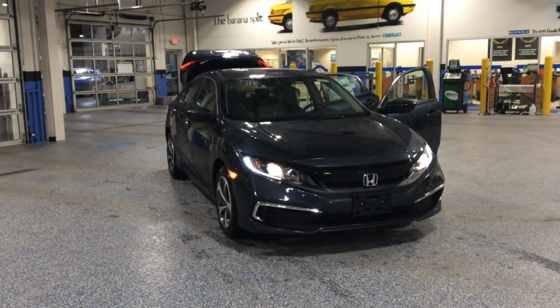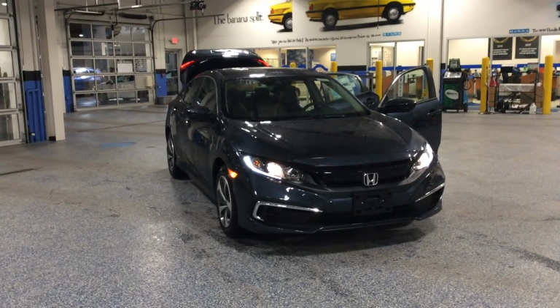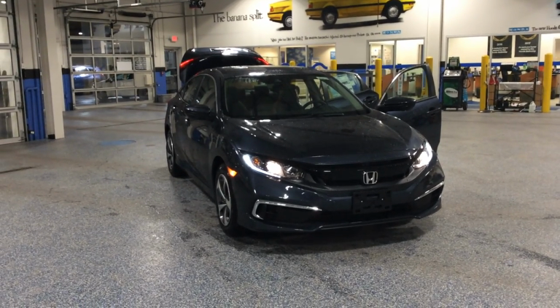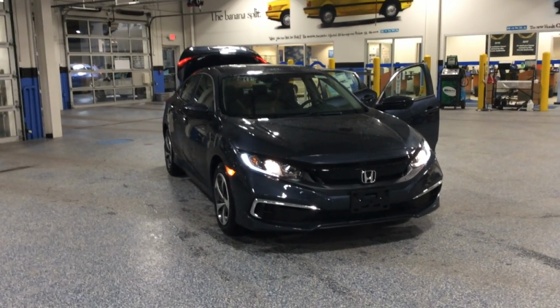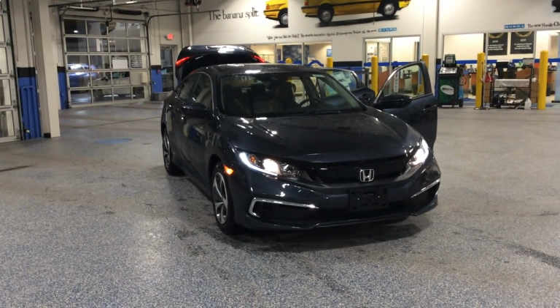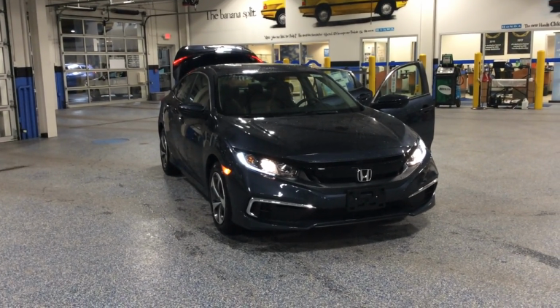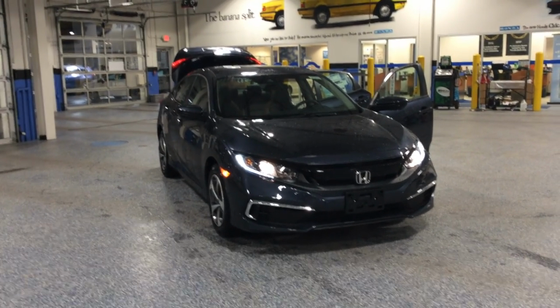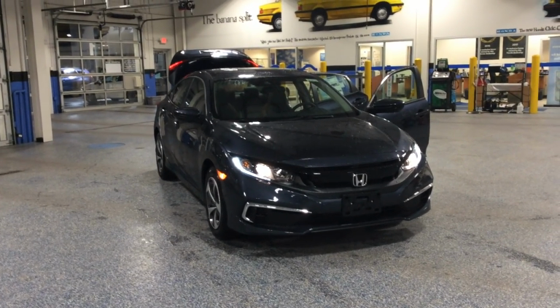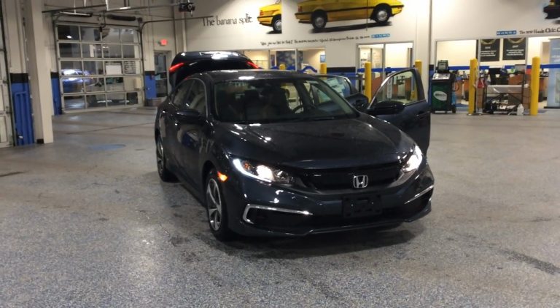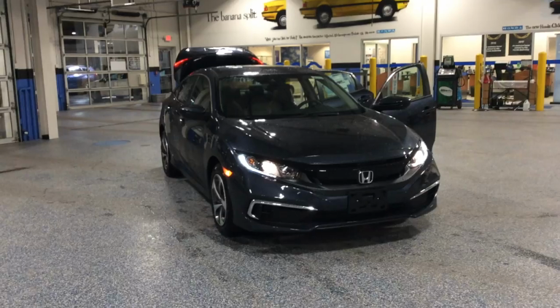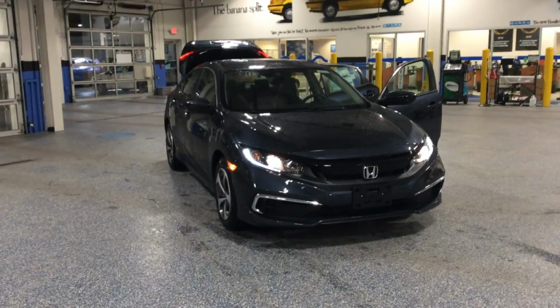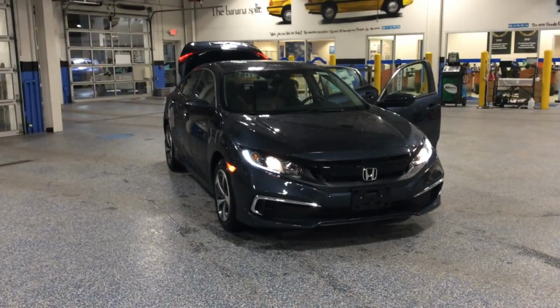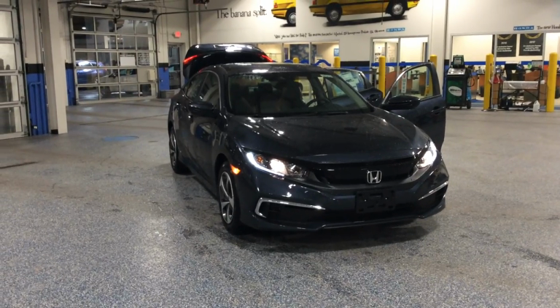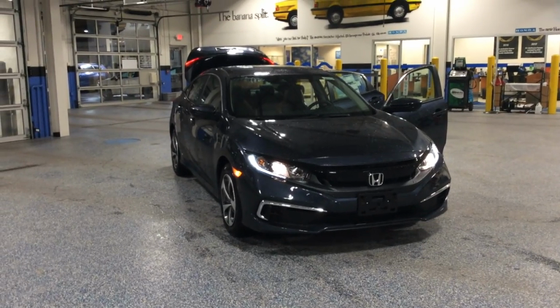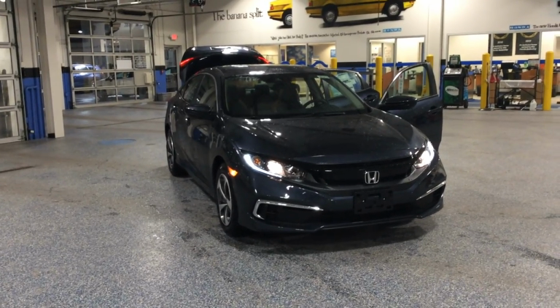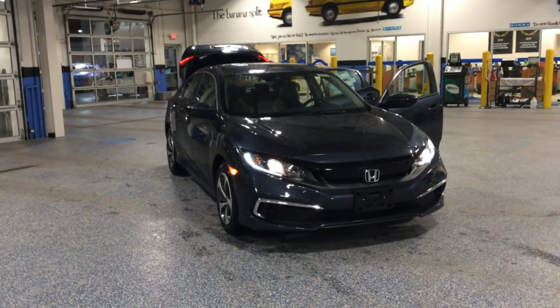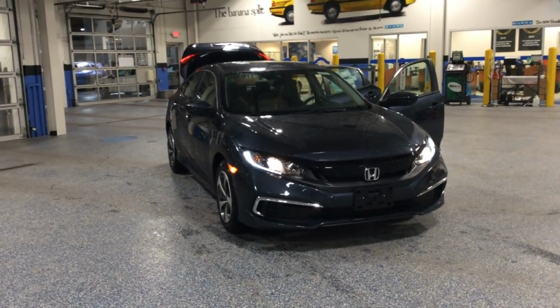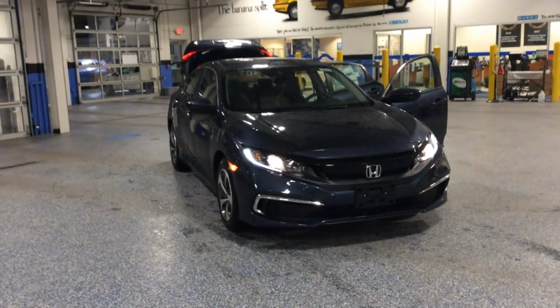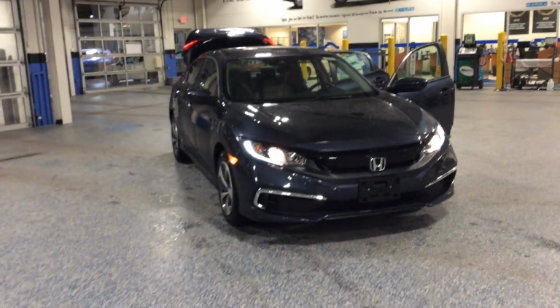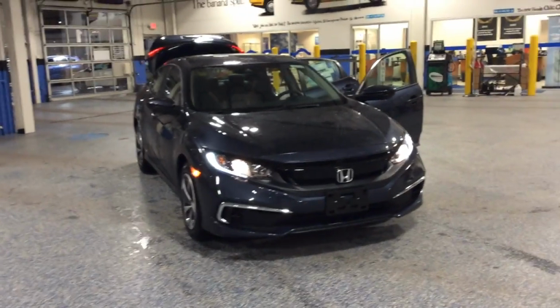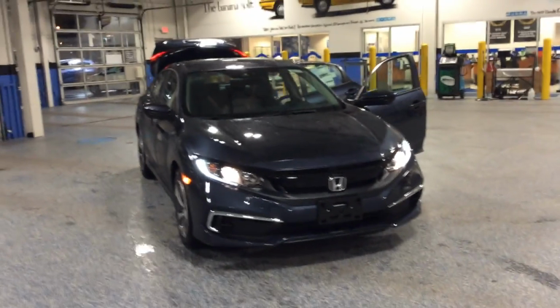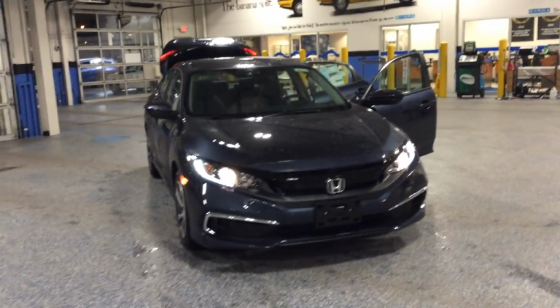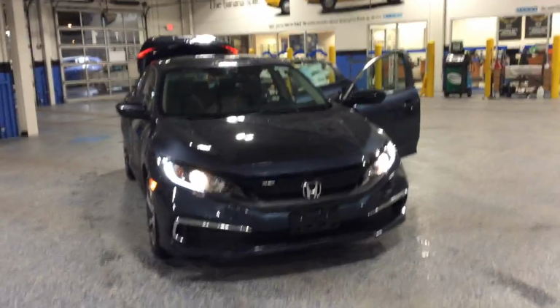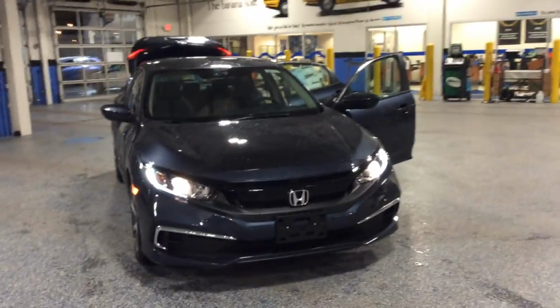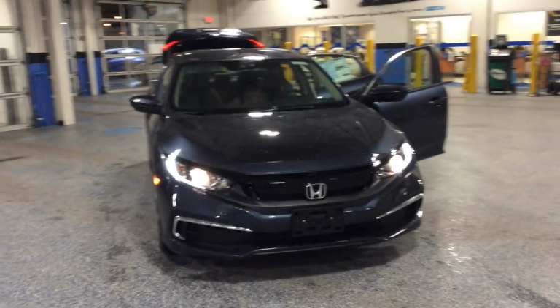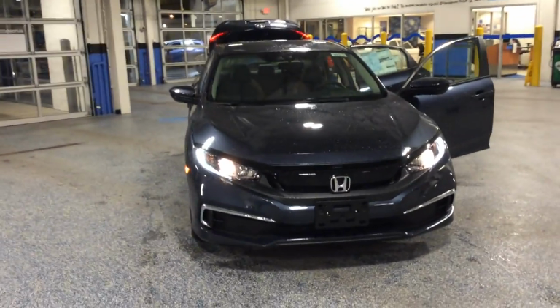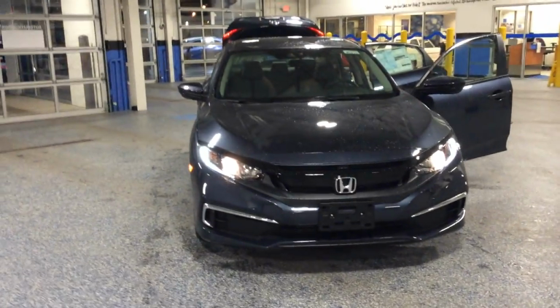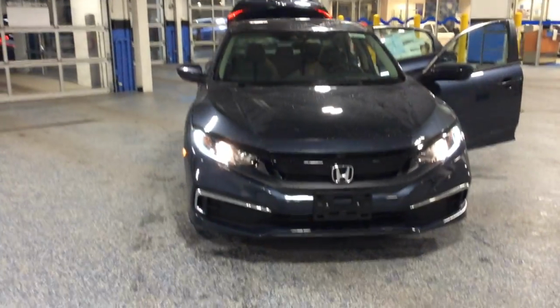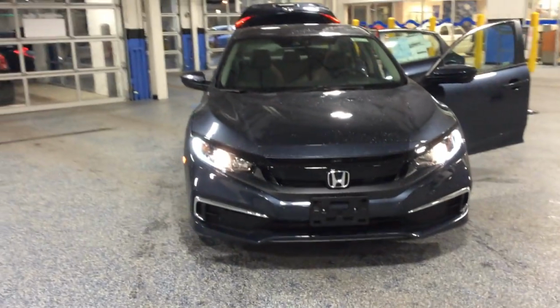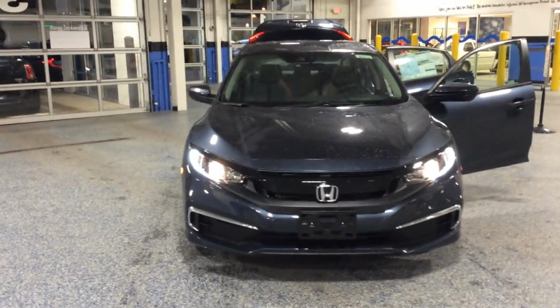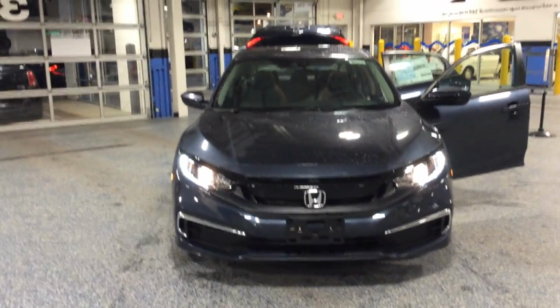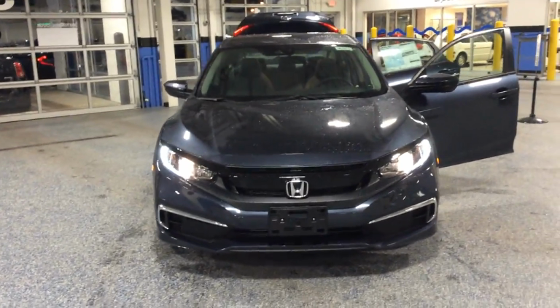Hey again, it is Jonathan, product specialist from Schlossman's Honda City. Just wanted to show everyone the newly refreshed 2019 Honda Civic. This year Honda refreshed the front end, made it look a little more aggressive, and added Honda Sensing Standard to every Civic.